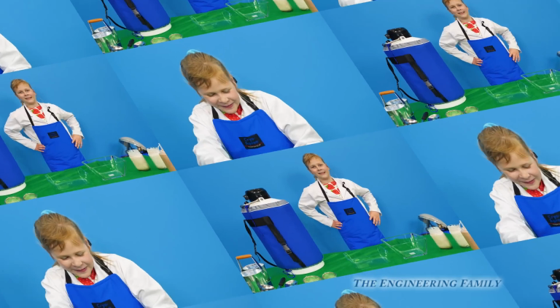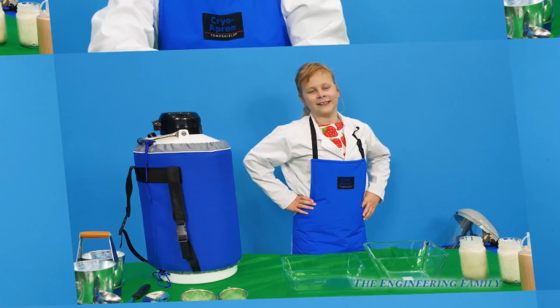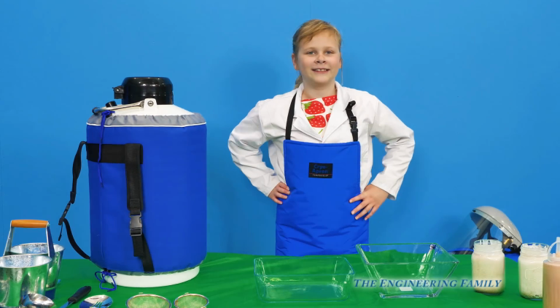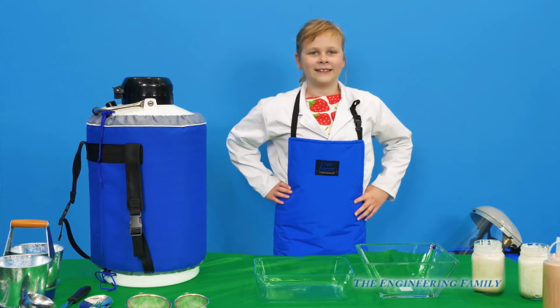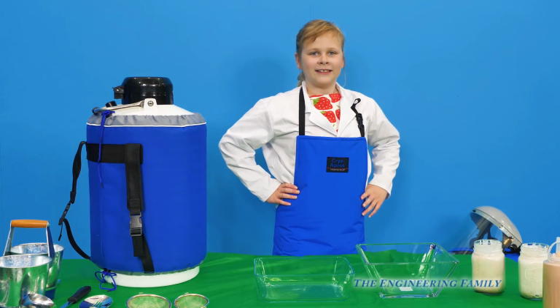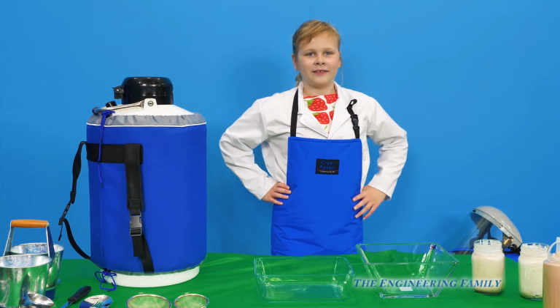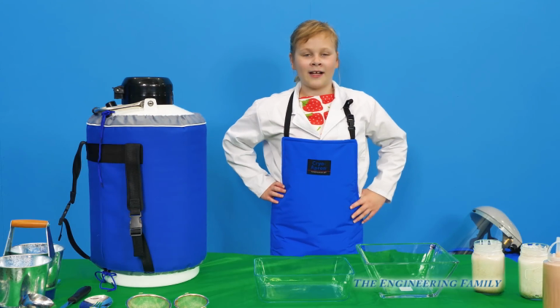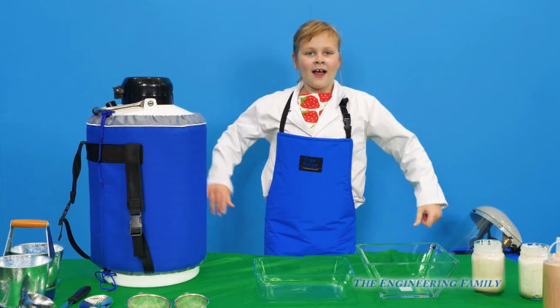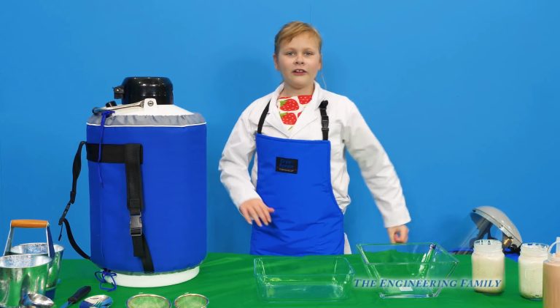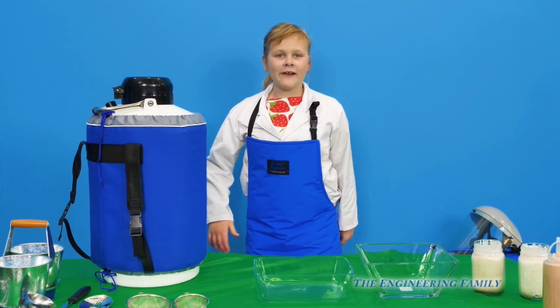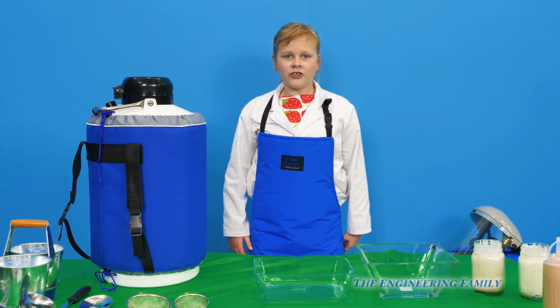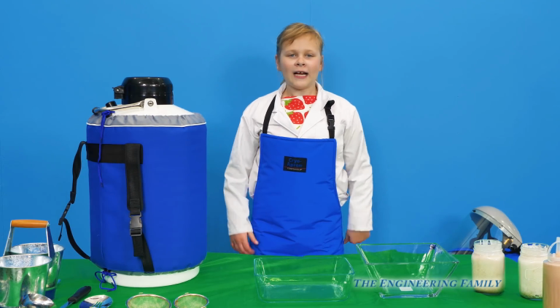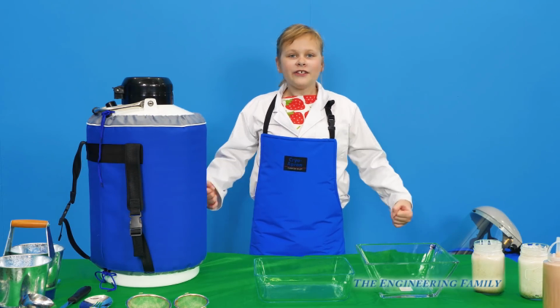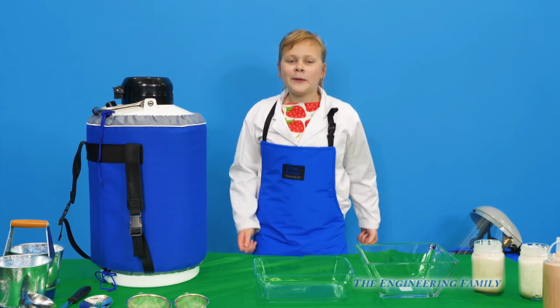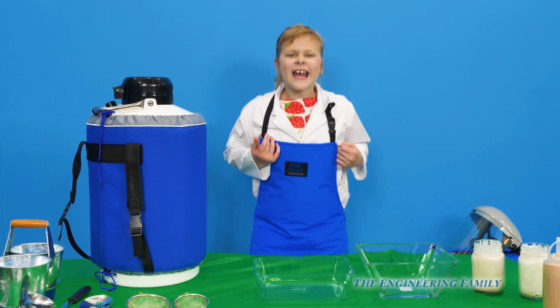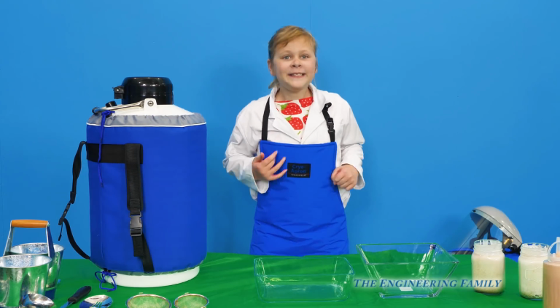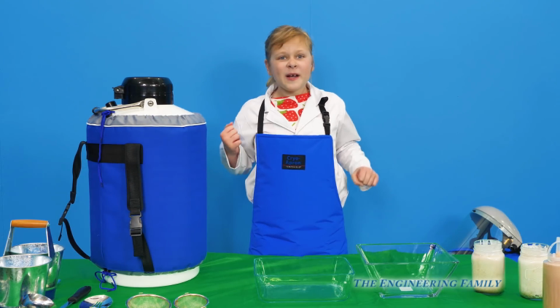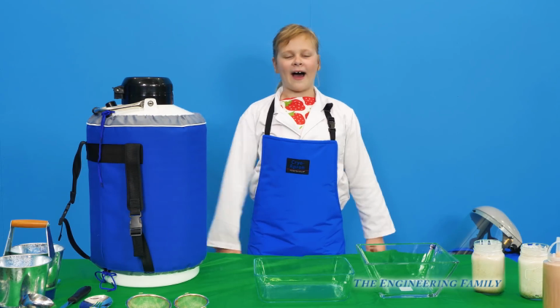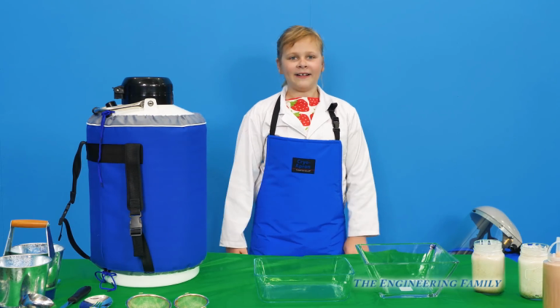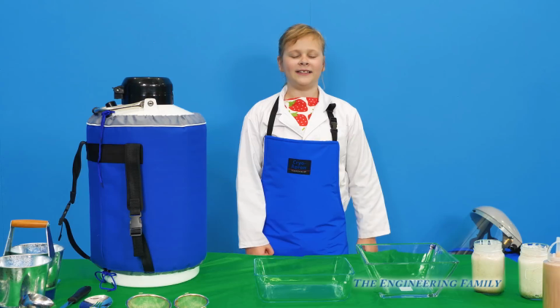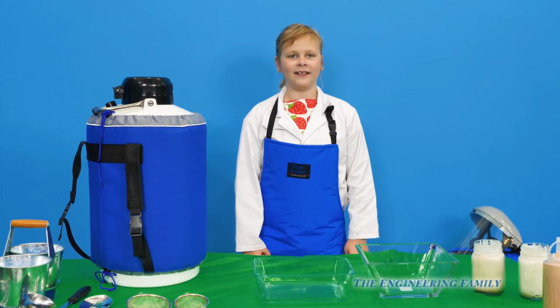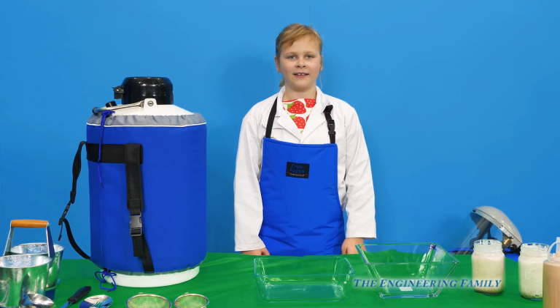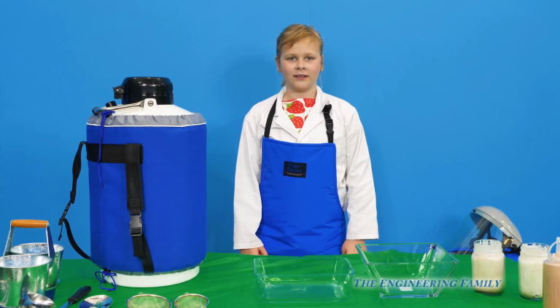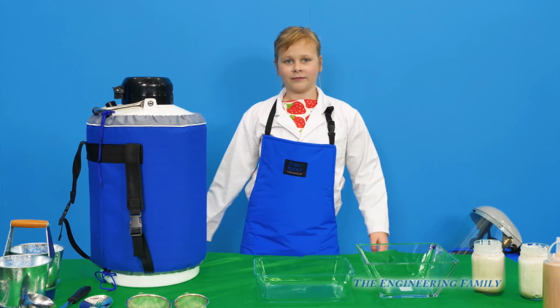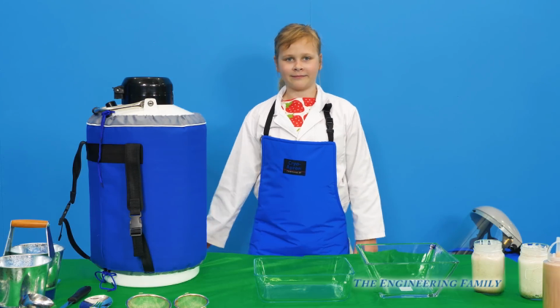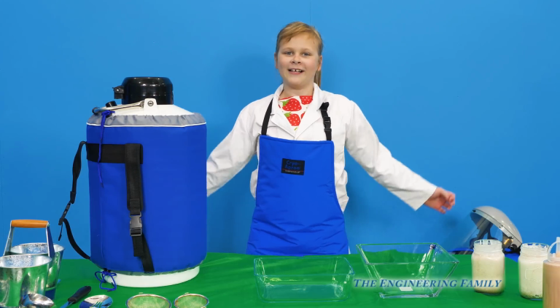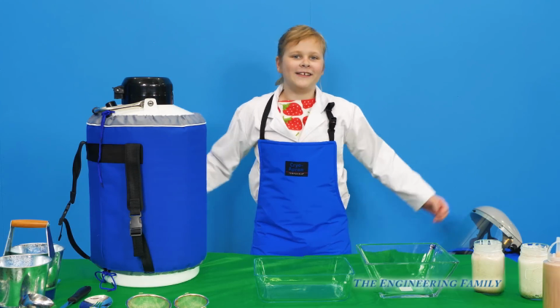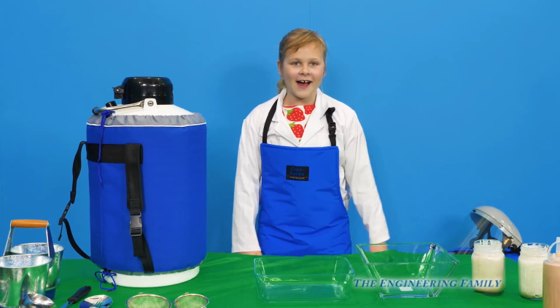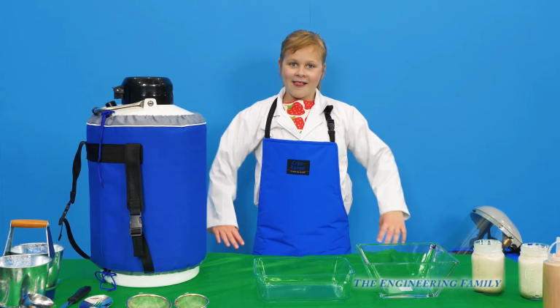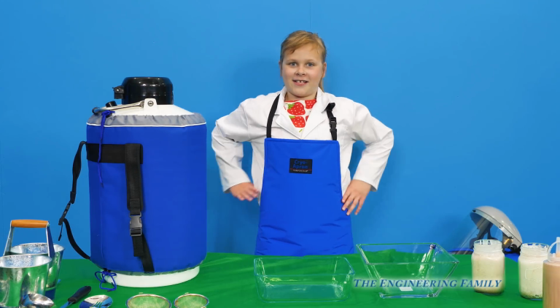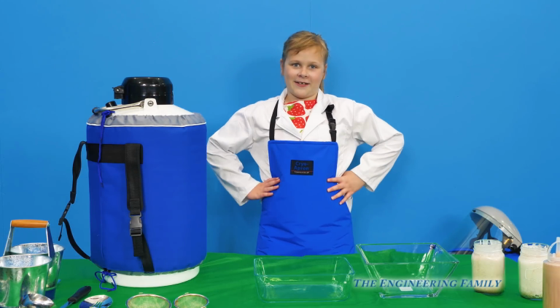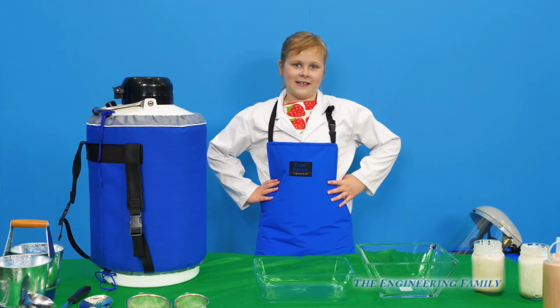Hey assistant, what are we making today? Liquid nitrogen ice cream and Dippin' Dots! That's right, we're gonna make our own Dippin' Dots. Isn't that fun? That's gonna be crazy.